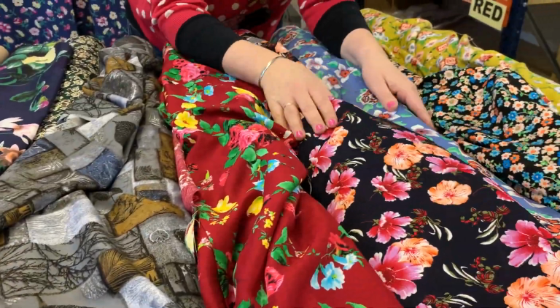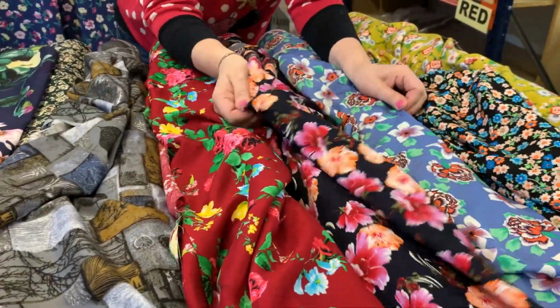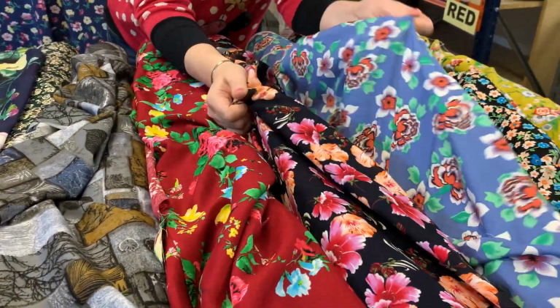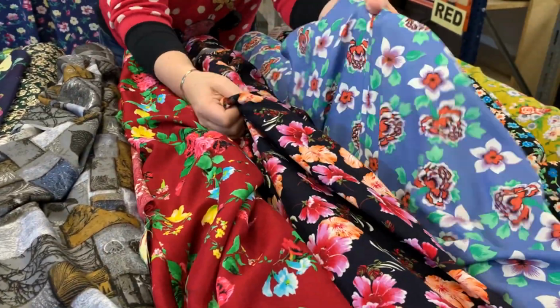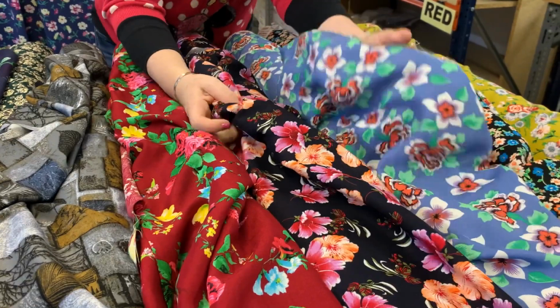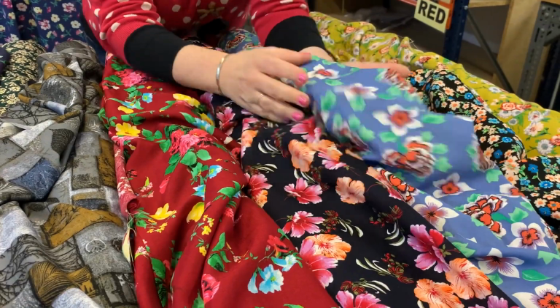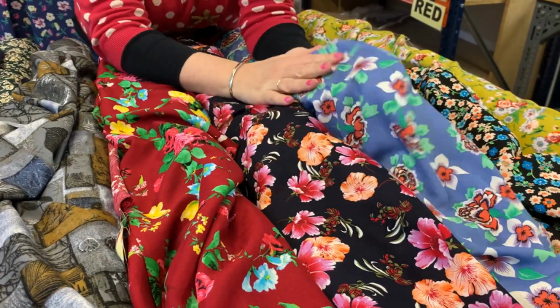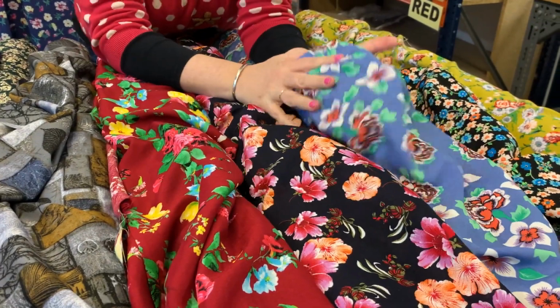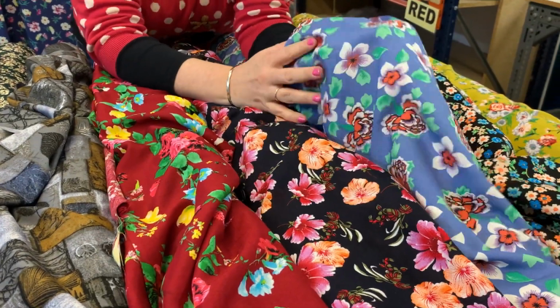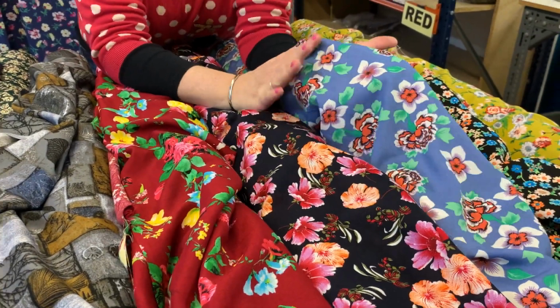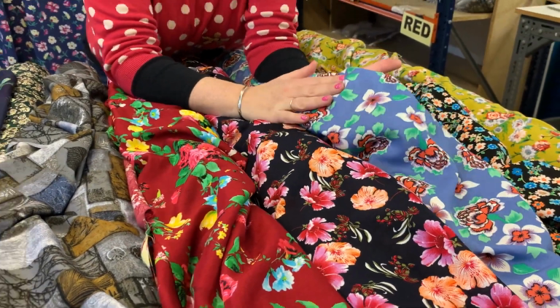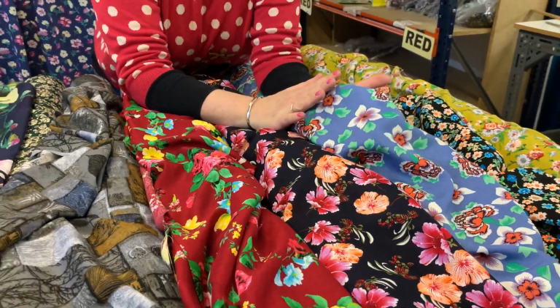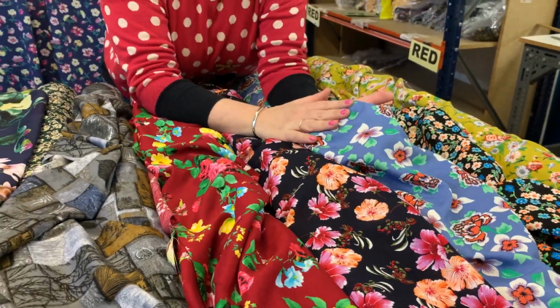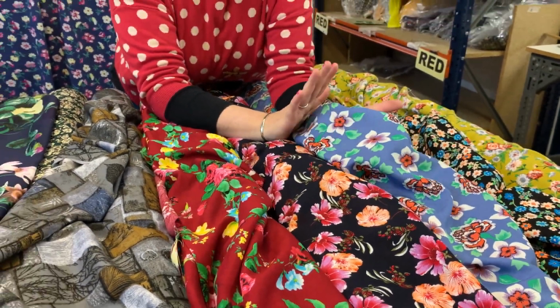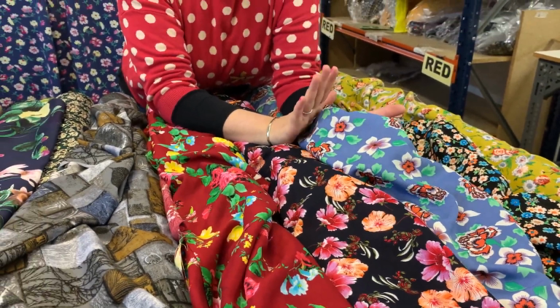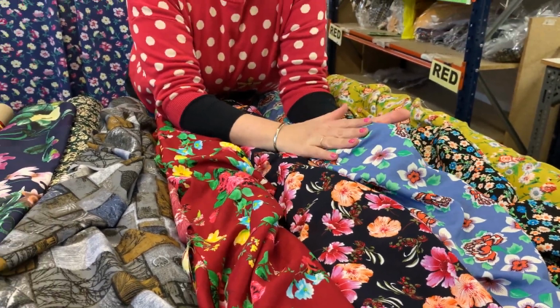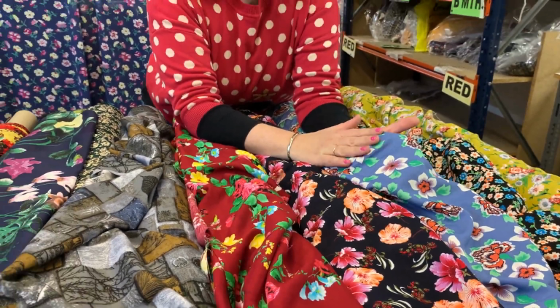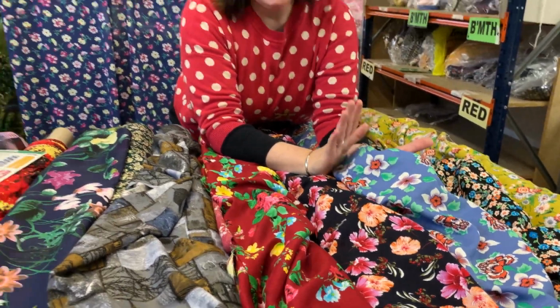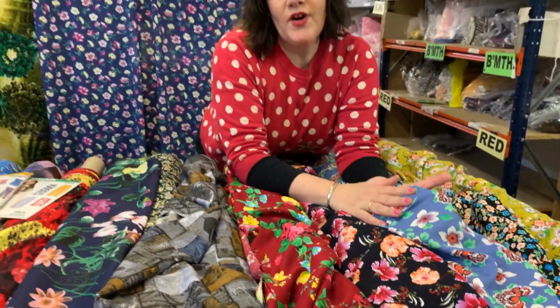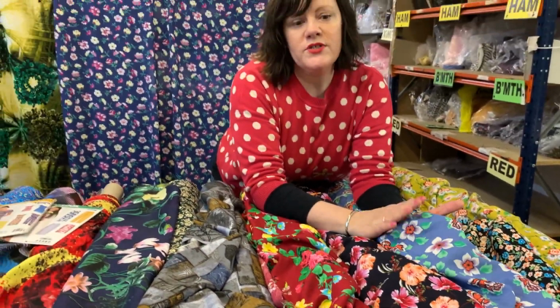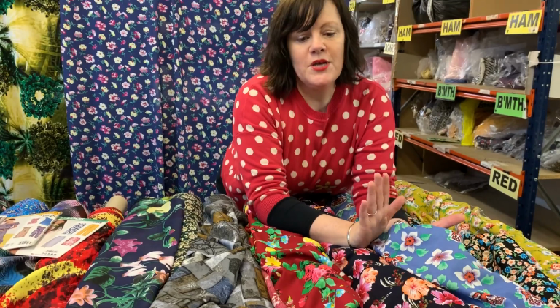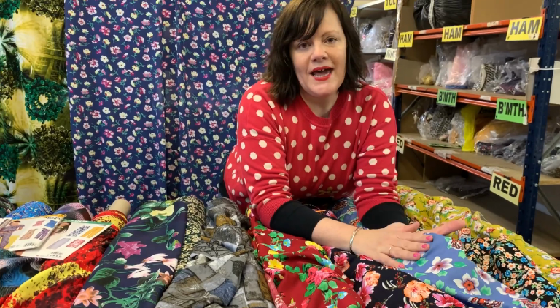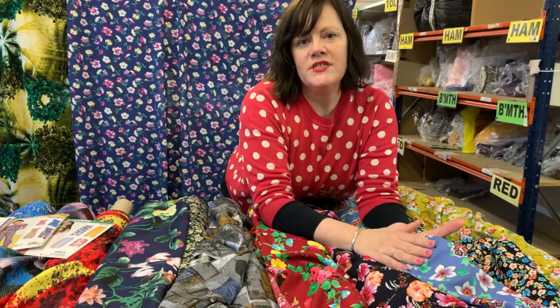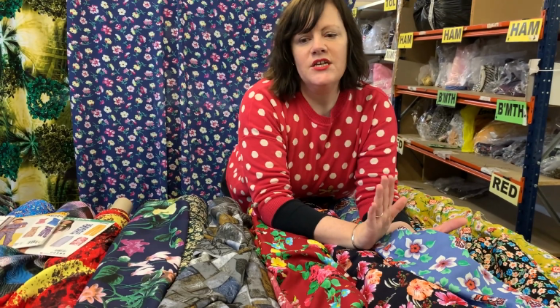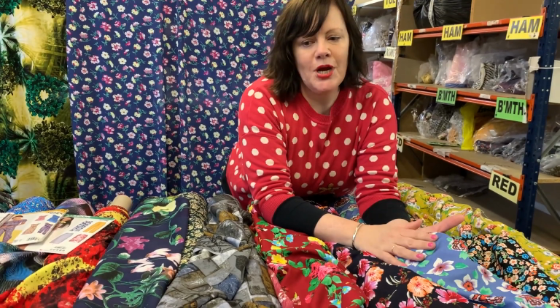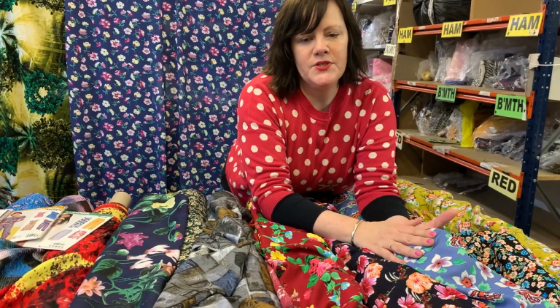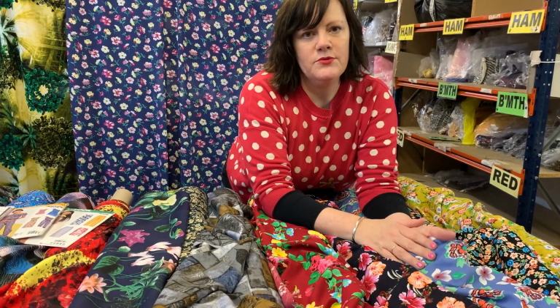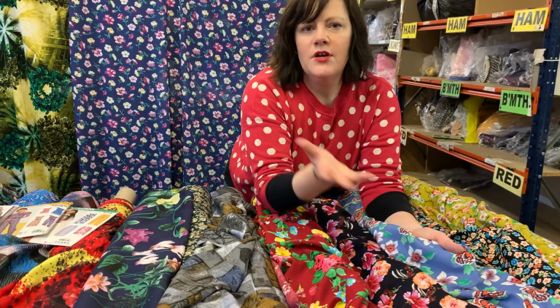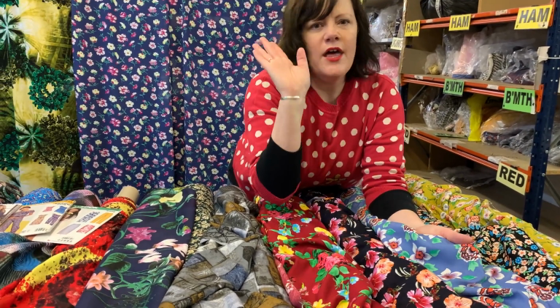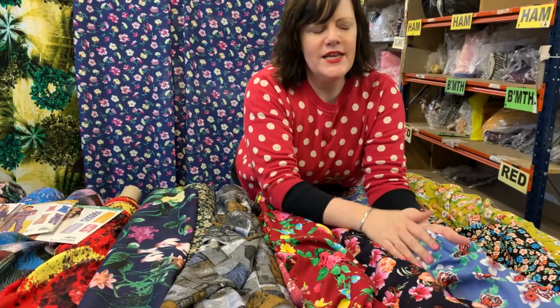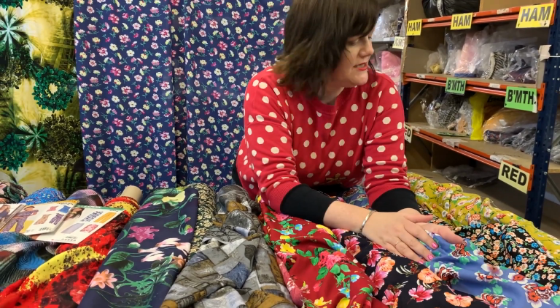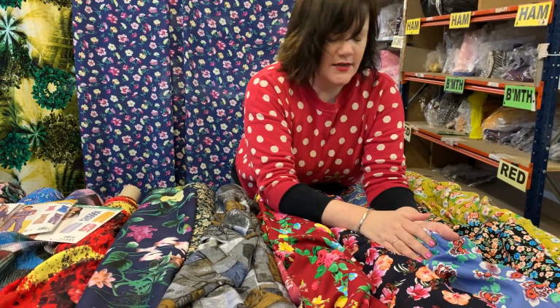And they're lovely and floppy — they drape. These would look lovely for skirts, trousers, blouses, jumpsuits. Your list is endless.